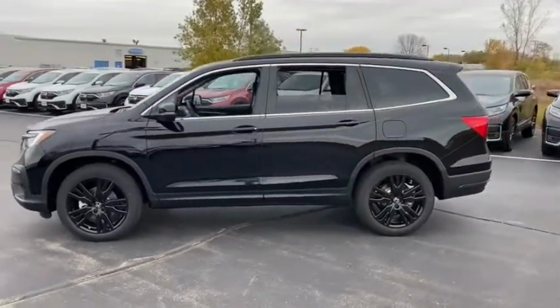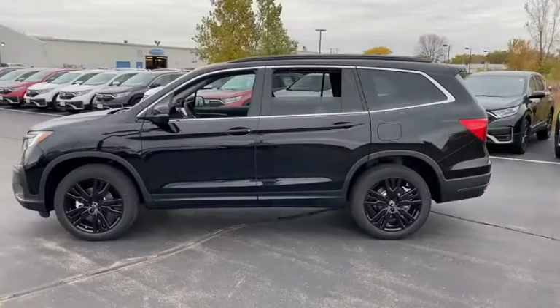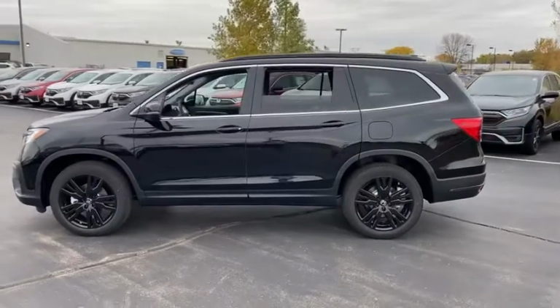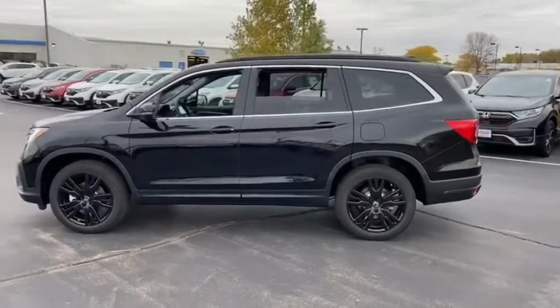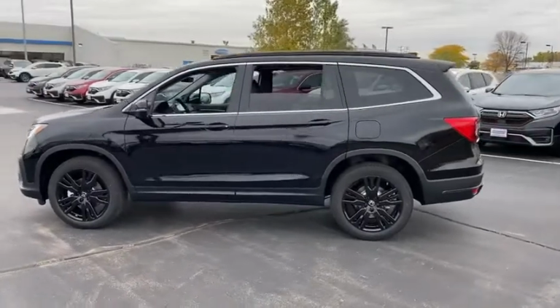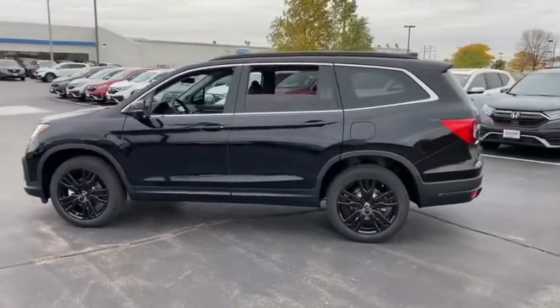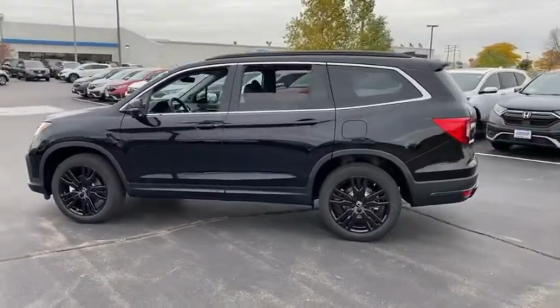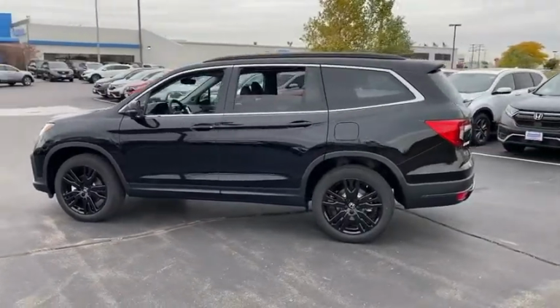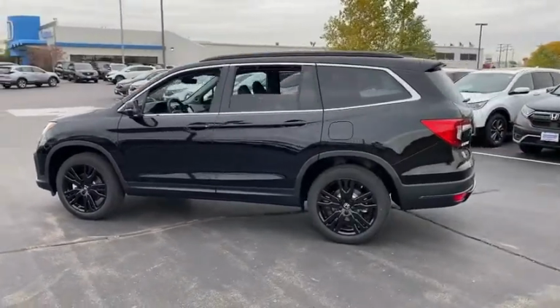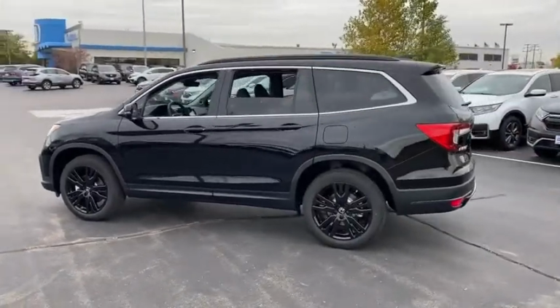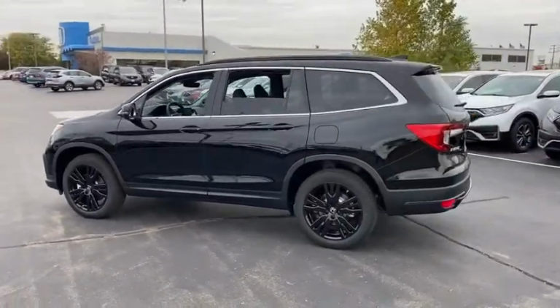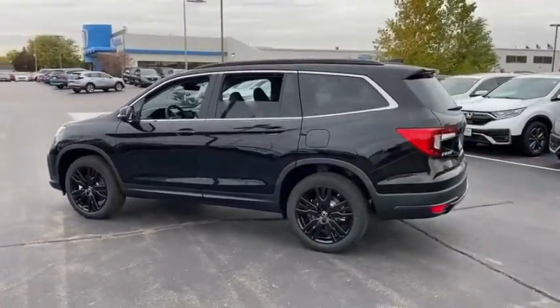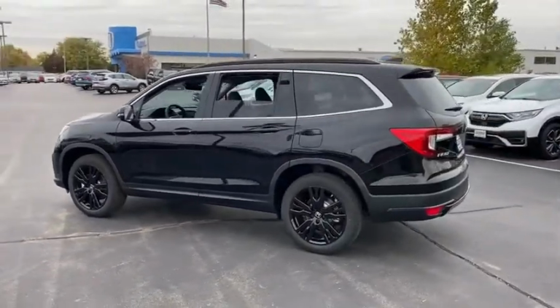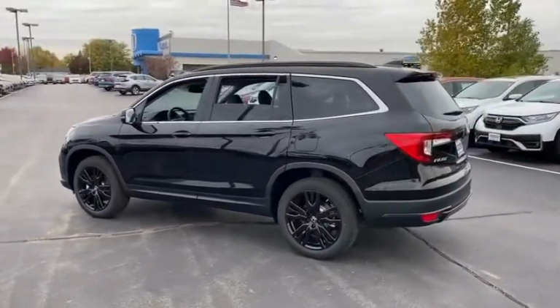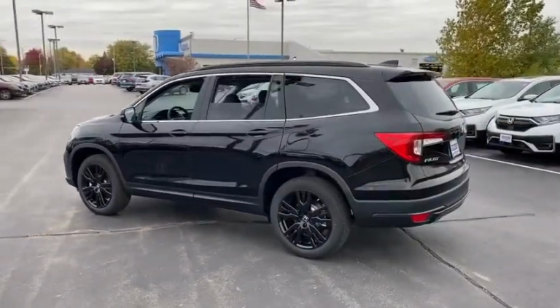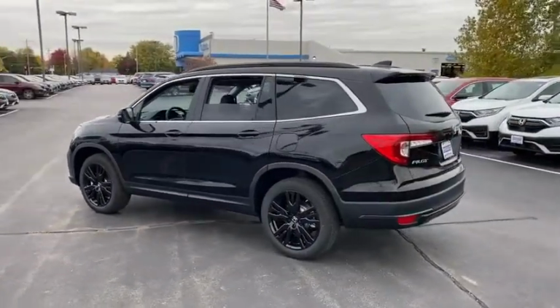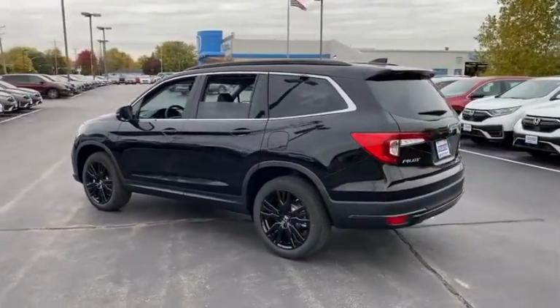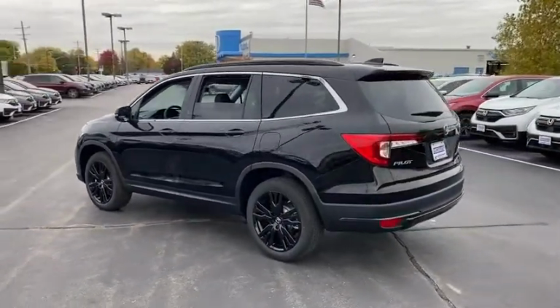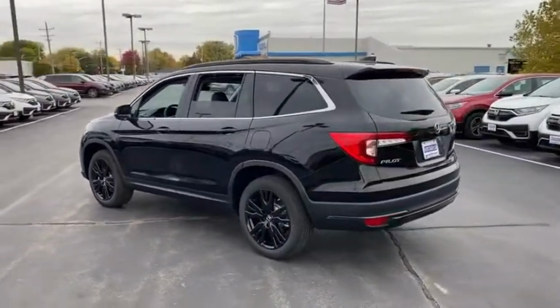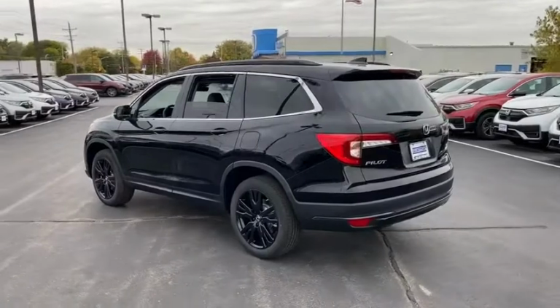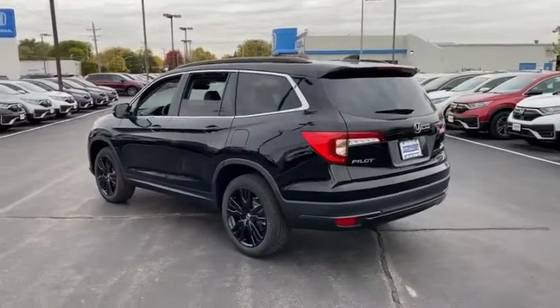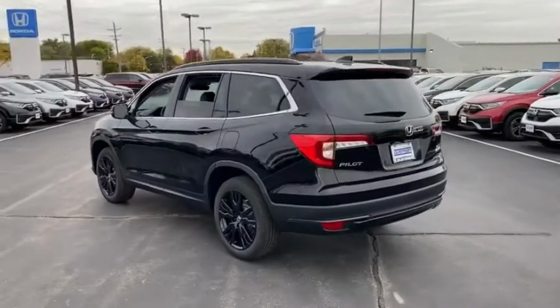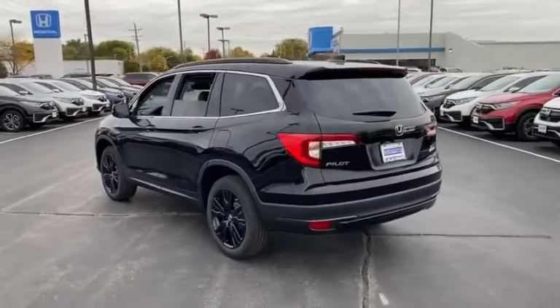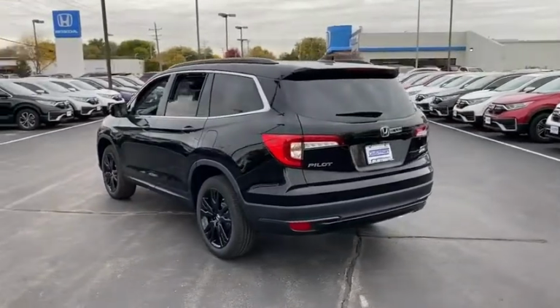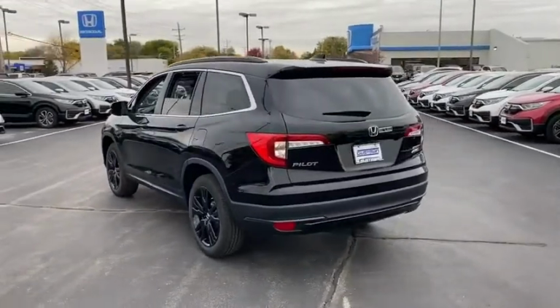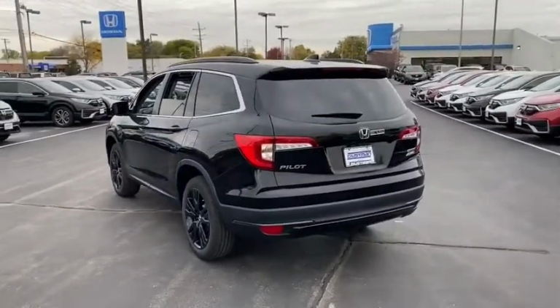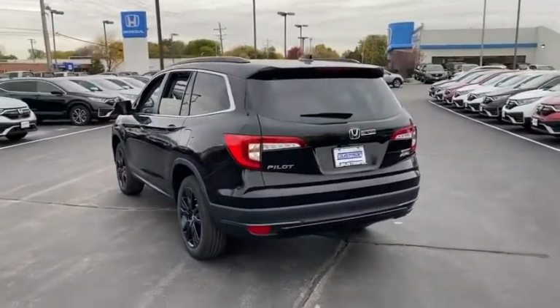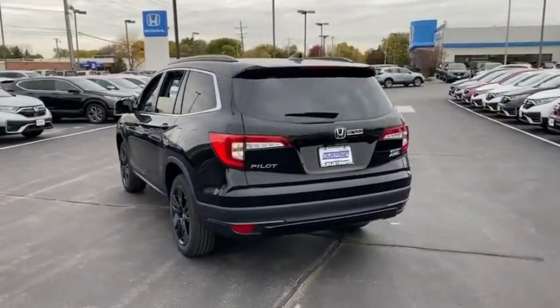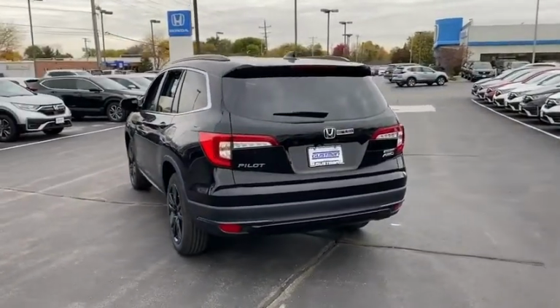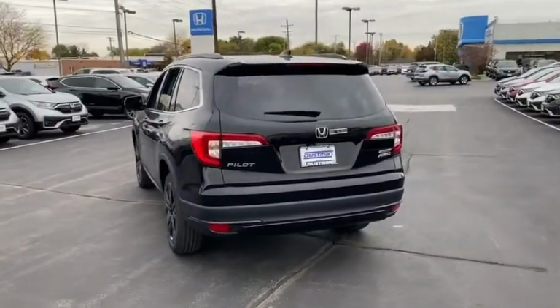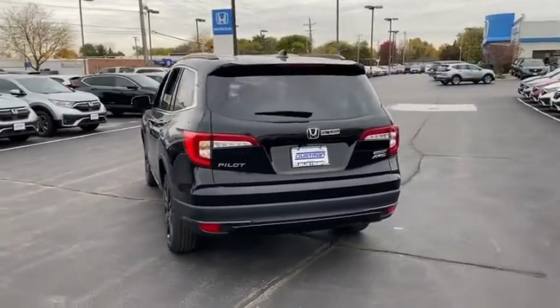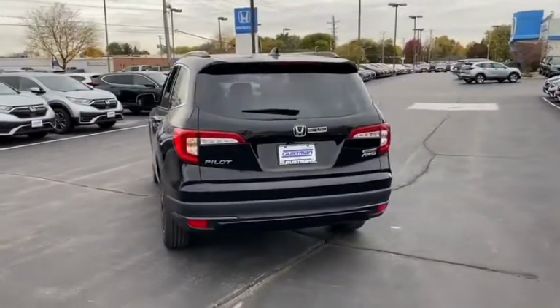Tire pressure monitor, heated mirrors, all-wheel drive, aluminum wheels, rear spoiler, remote engine start, power liftgate, brake assist, traction control.